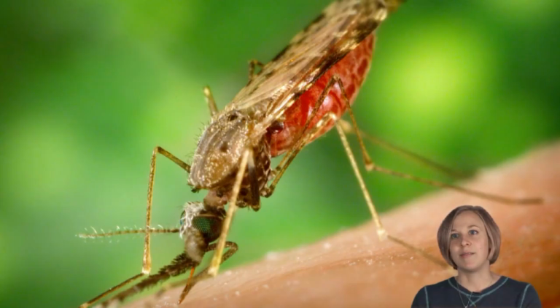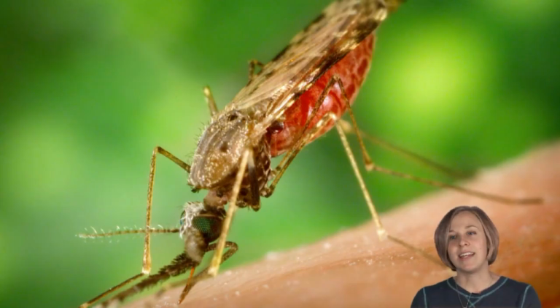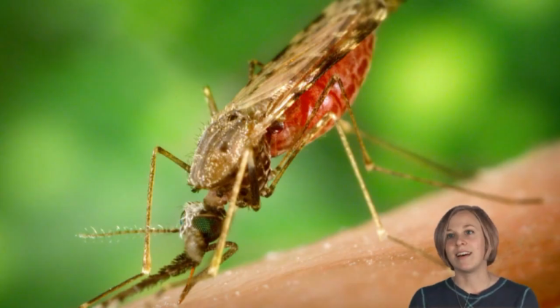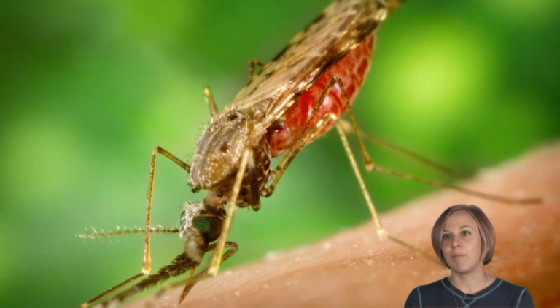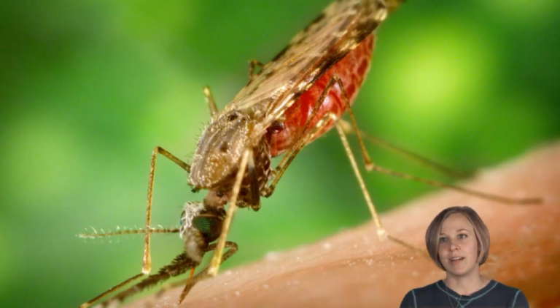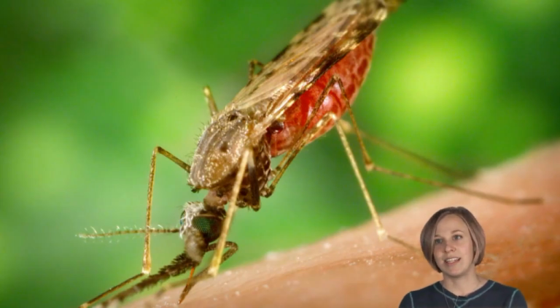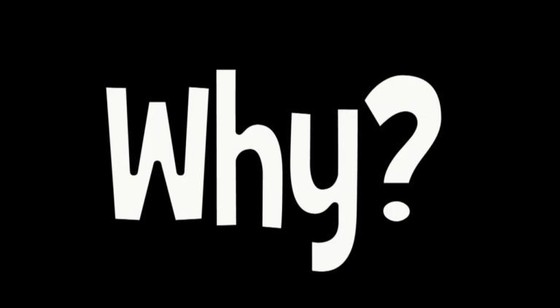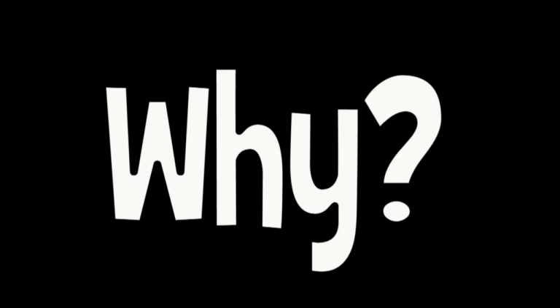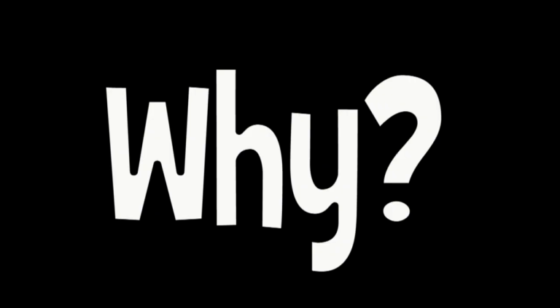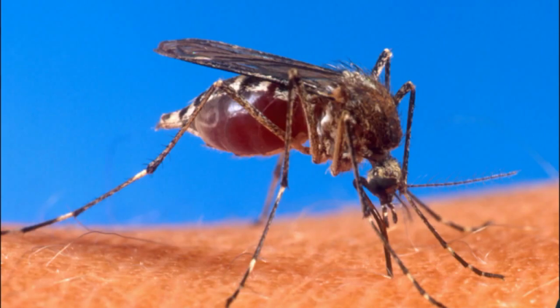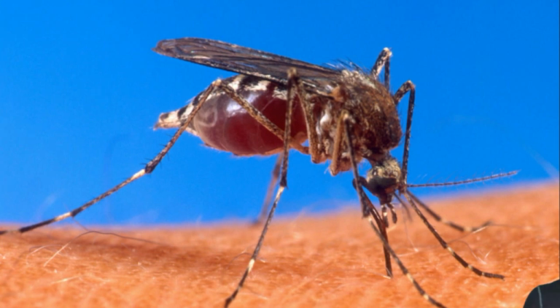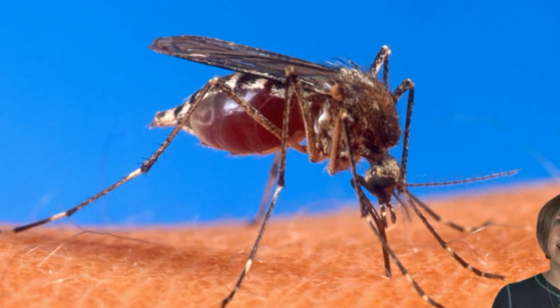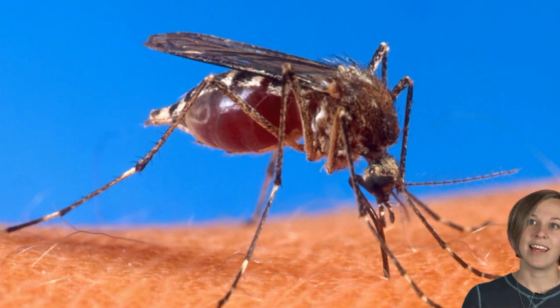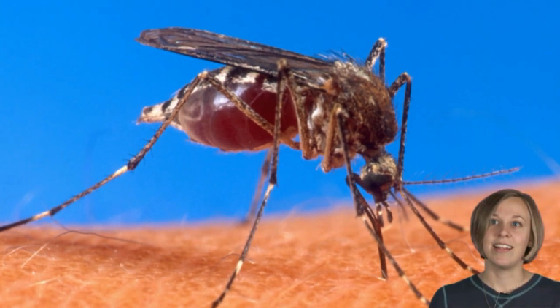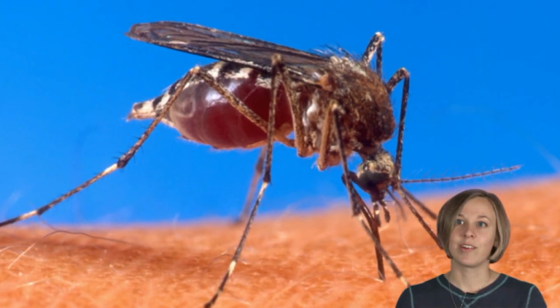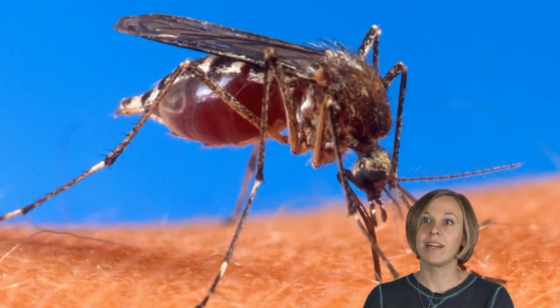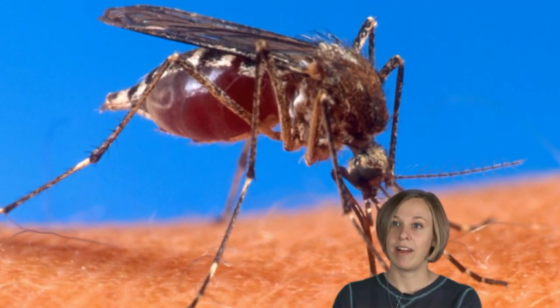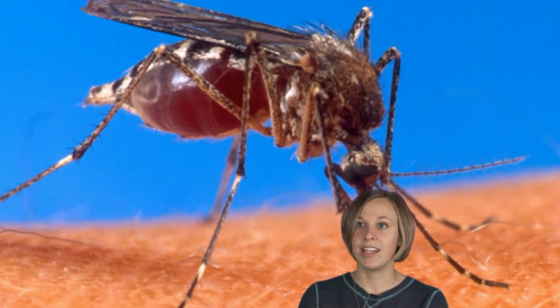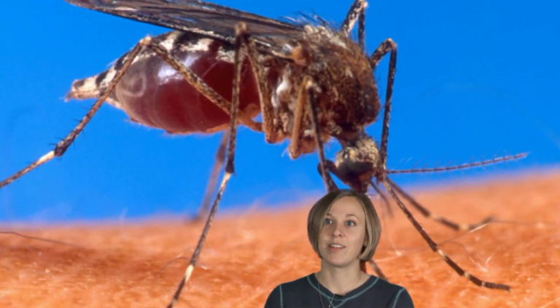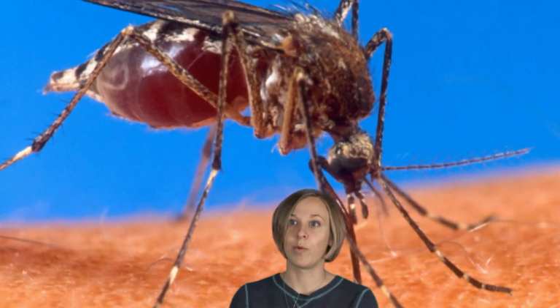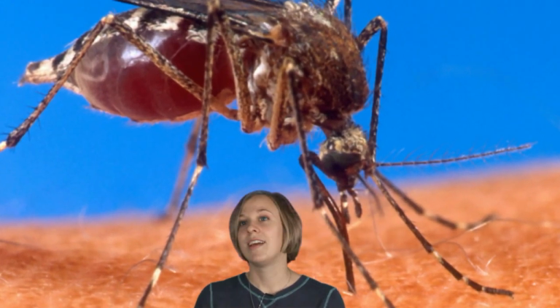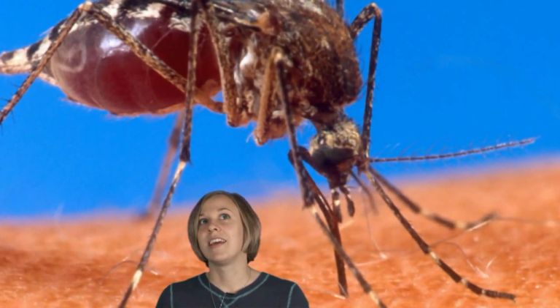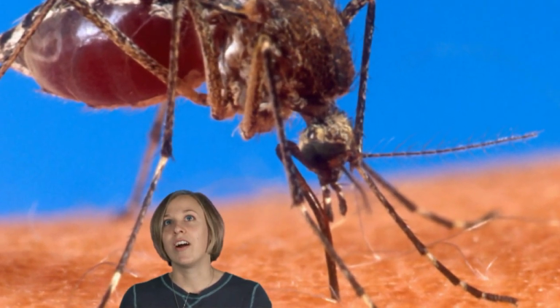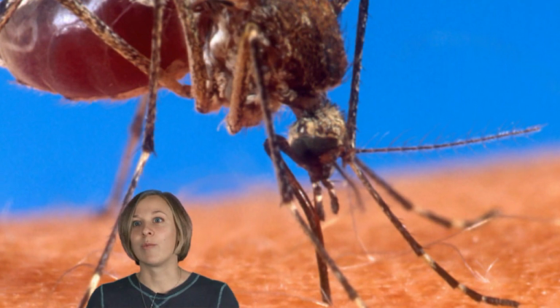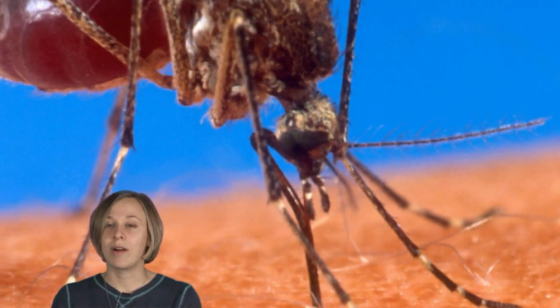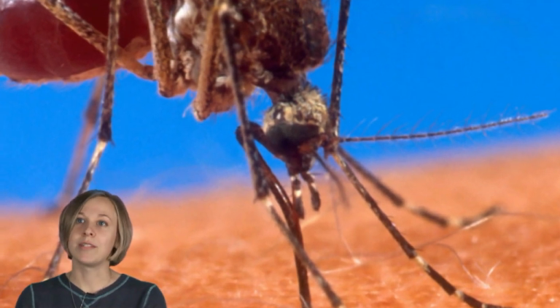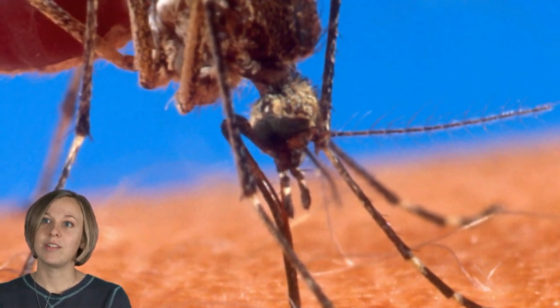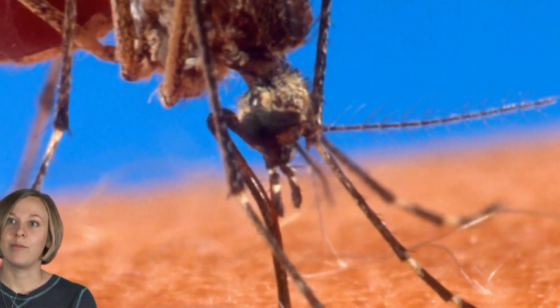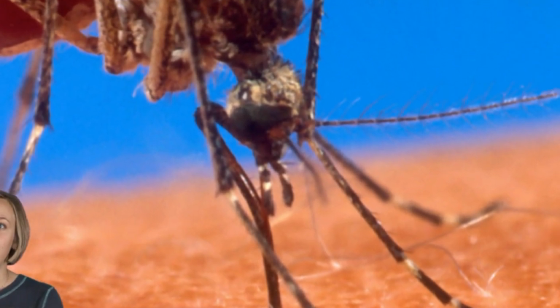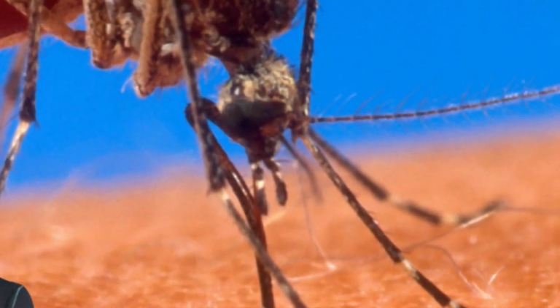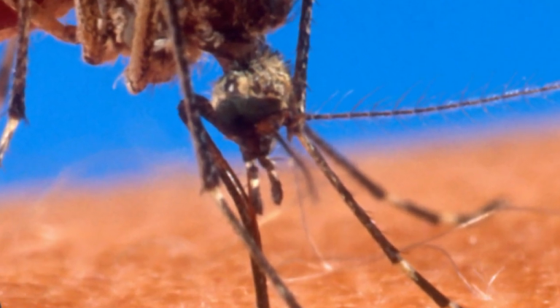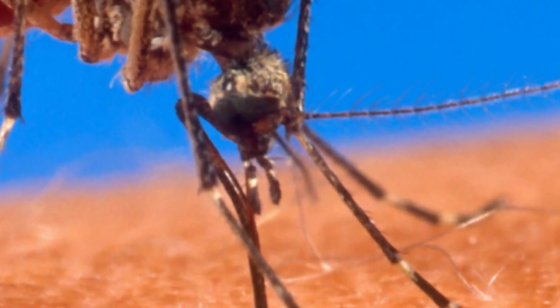I'm studying the malaria mosquito. It's an insect that has real-life applications in the real world. There are real problems associated with this insect.